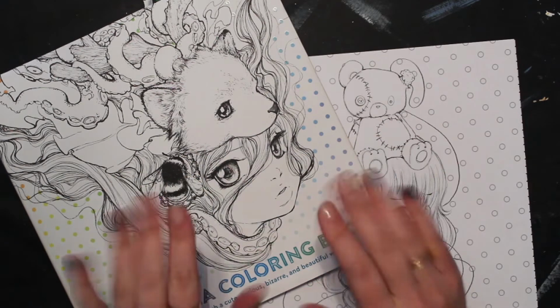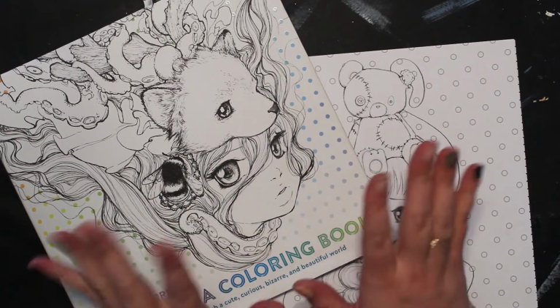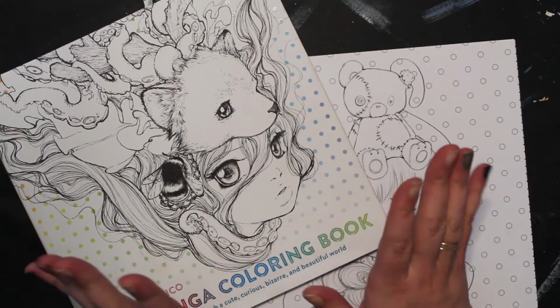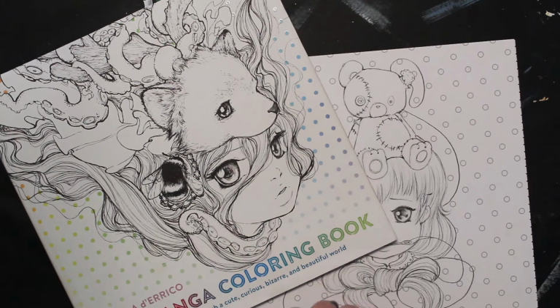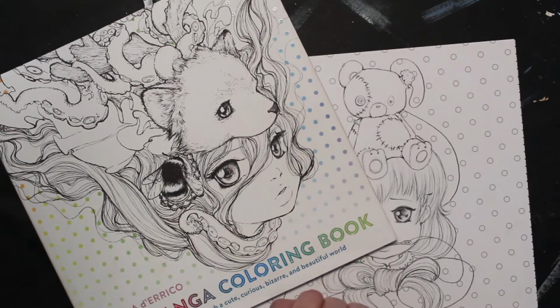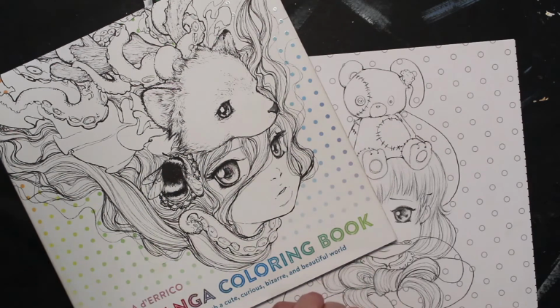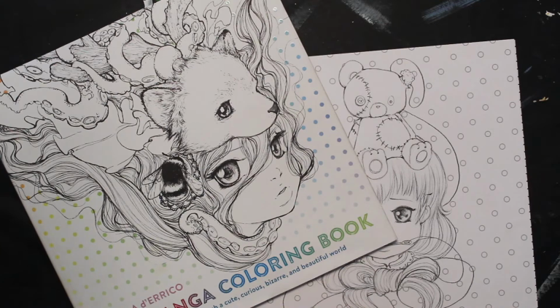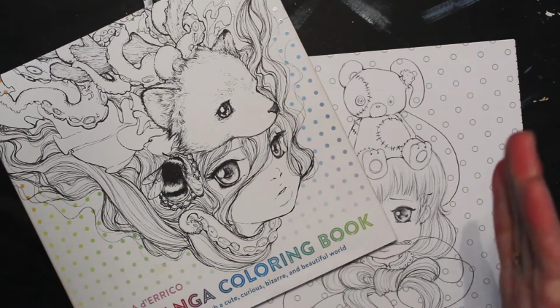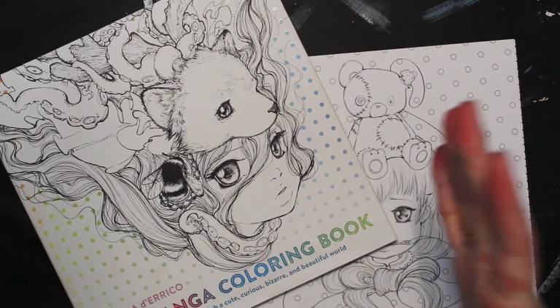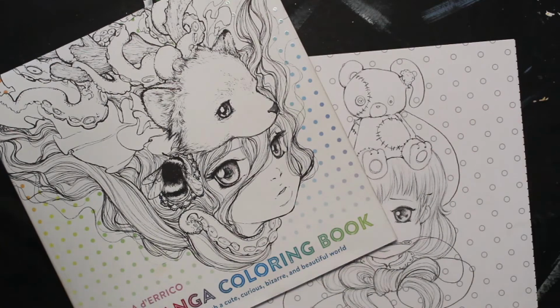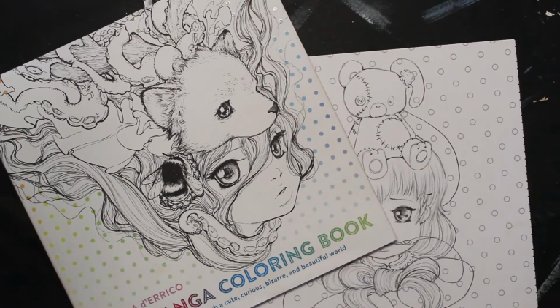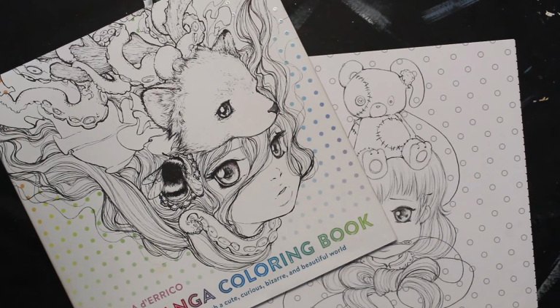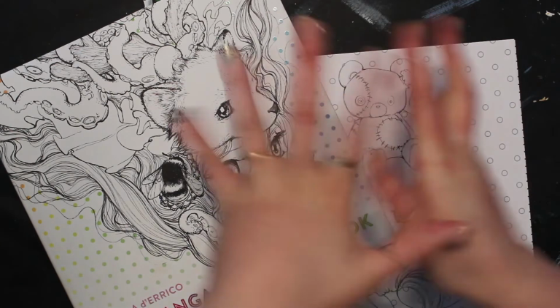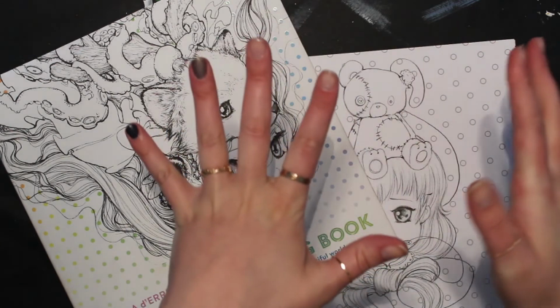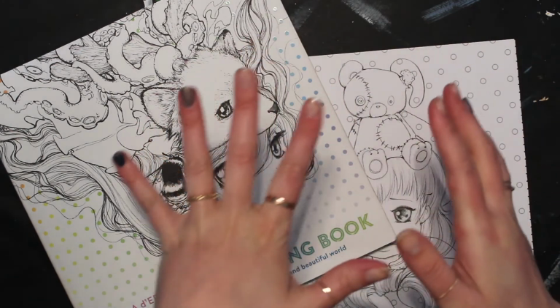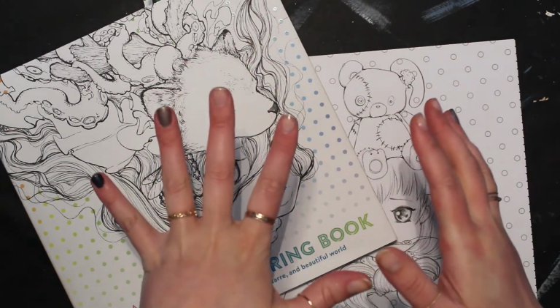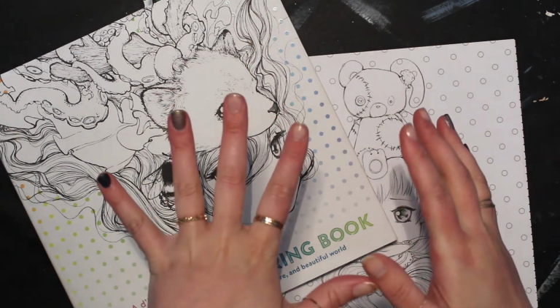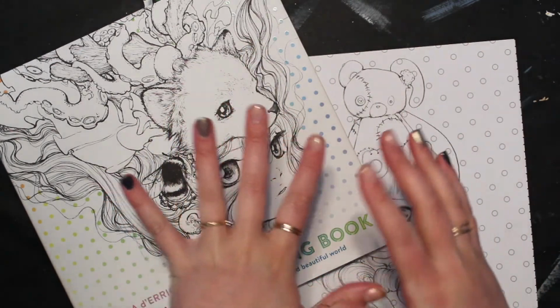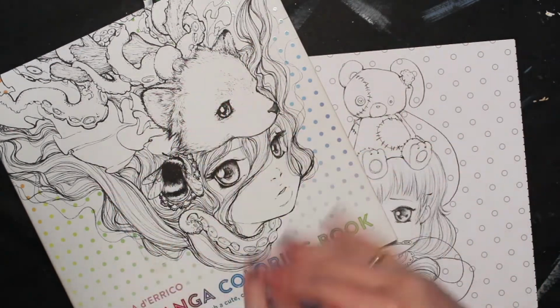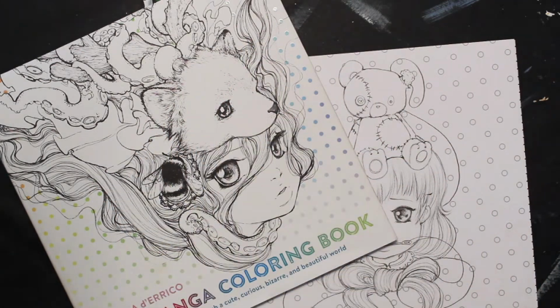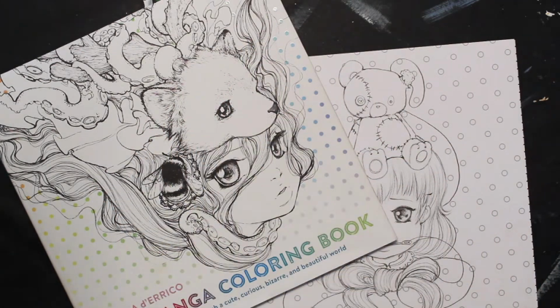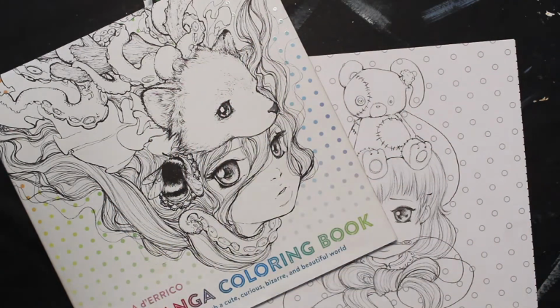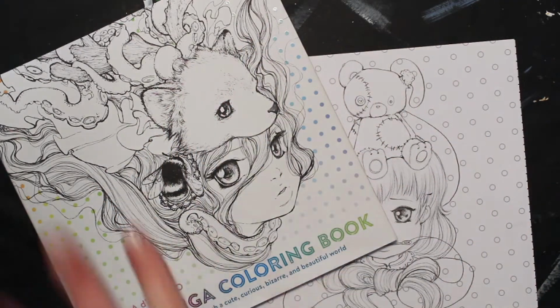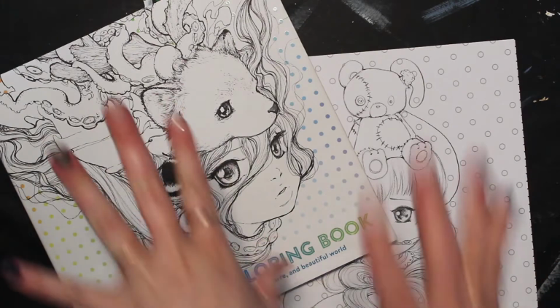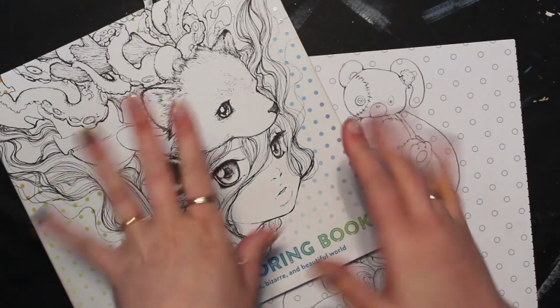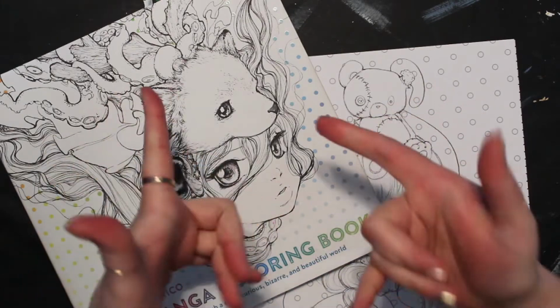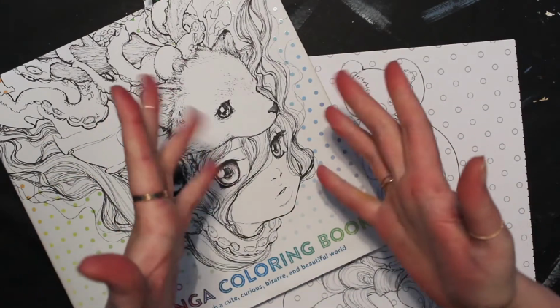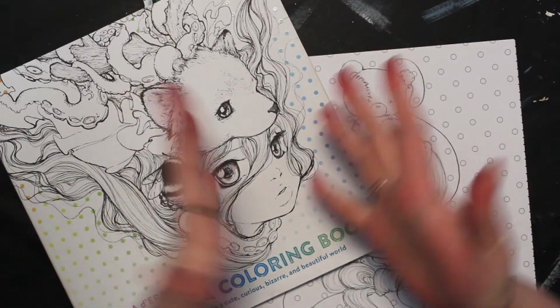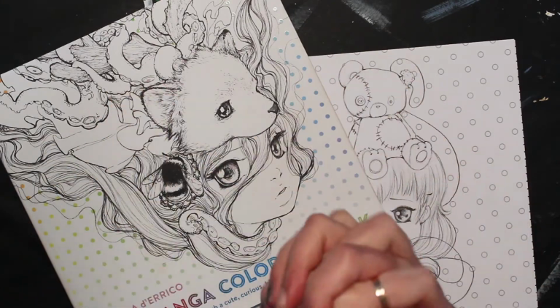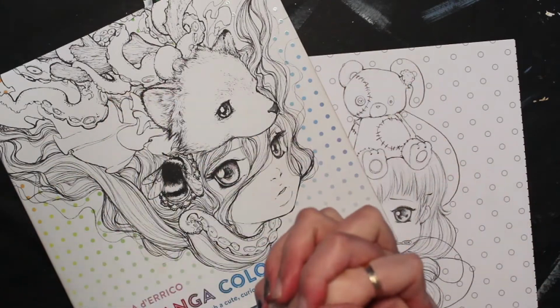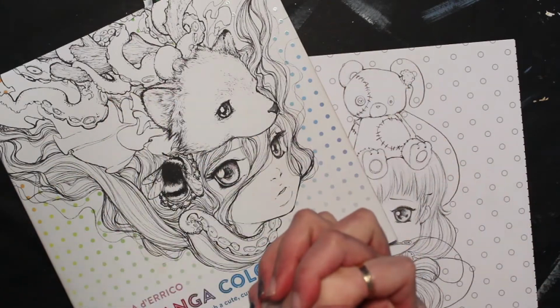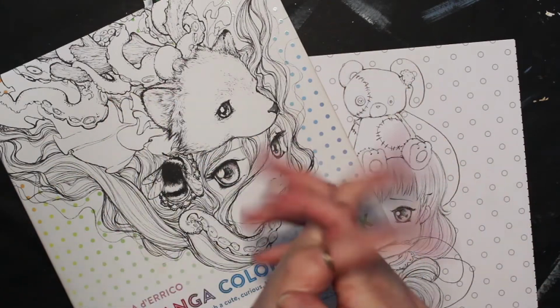Hello, hello everyone! Welcome back to my channel and thank you for joining me this morning, this afternoon, this evening, whatever time it is that you are watching this. For me, it's afternoon.